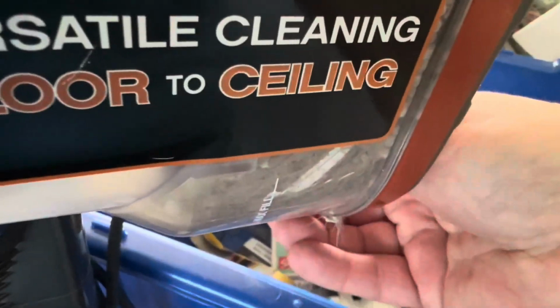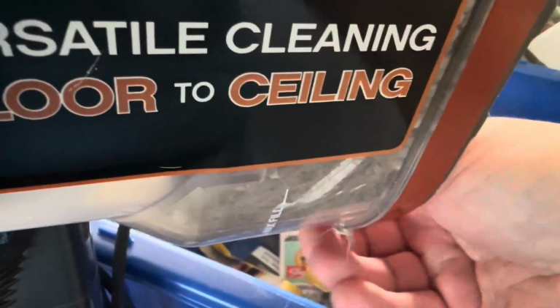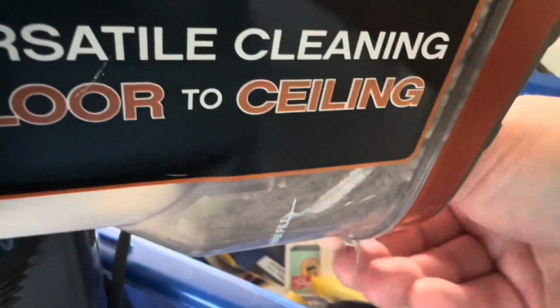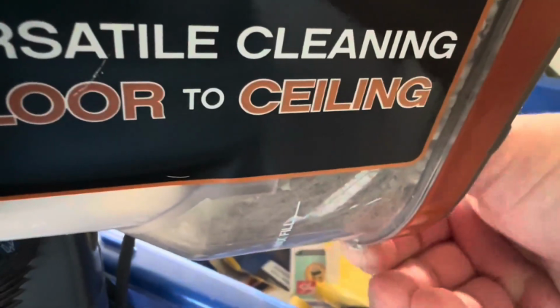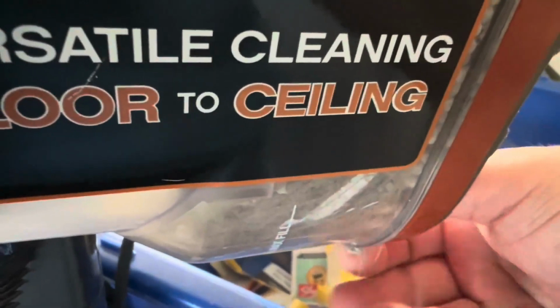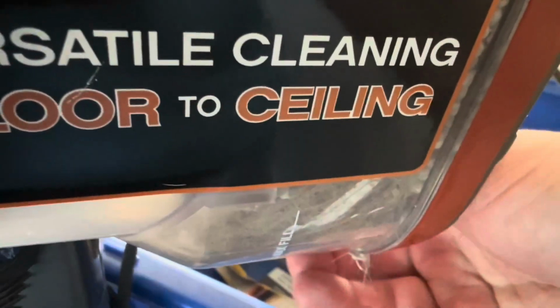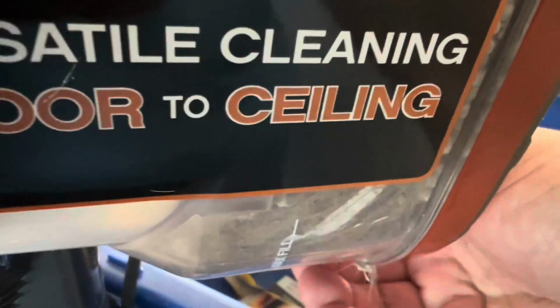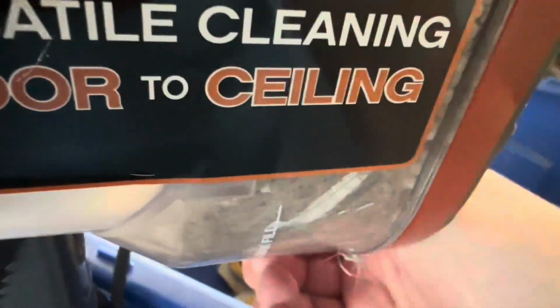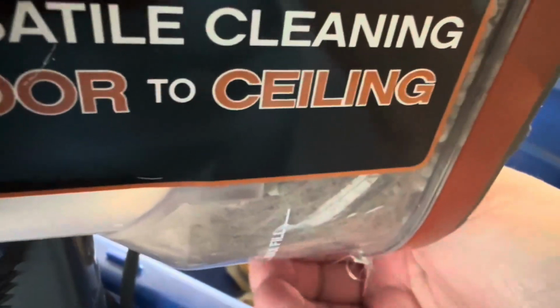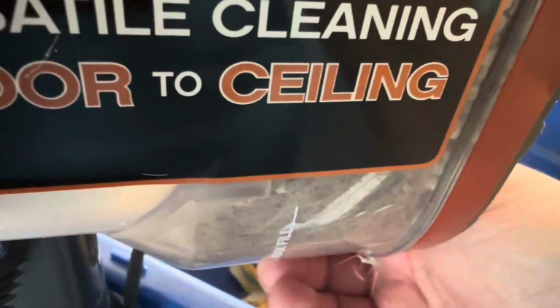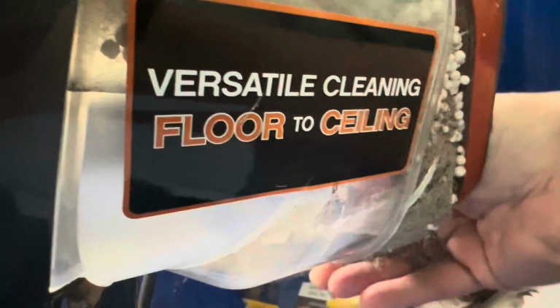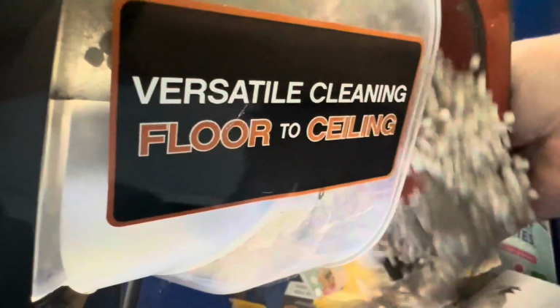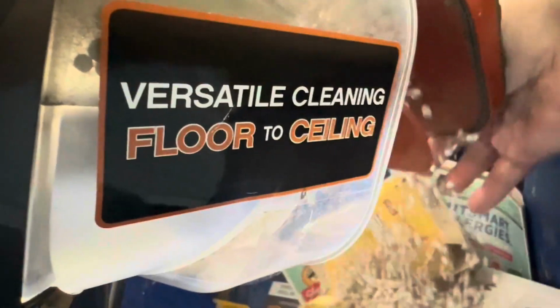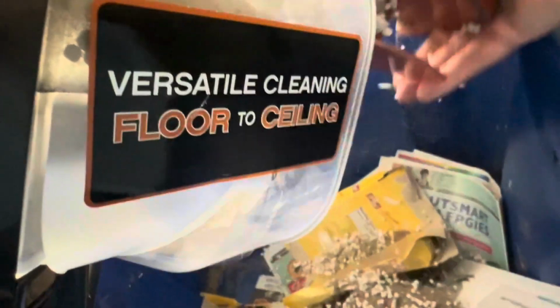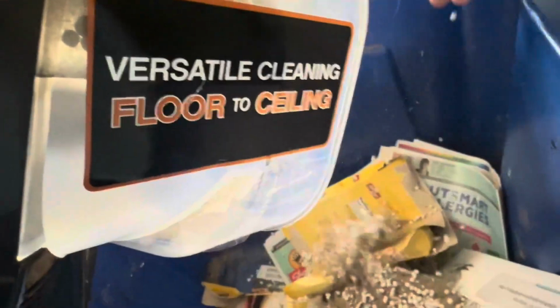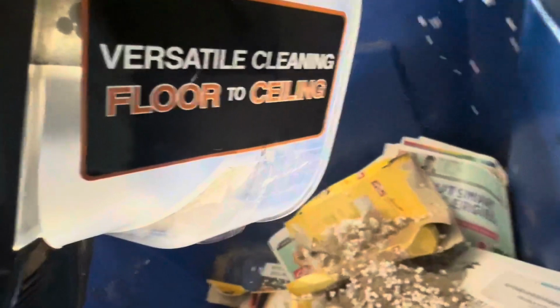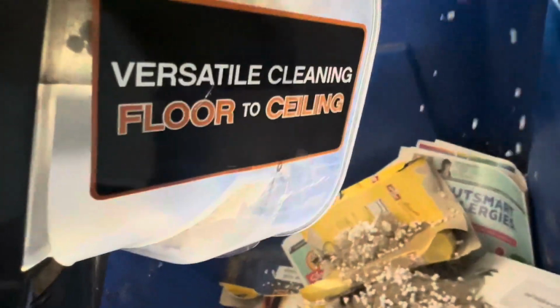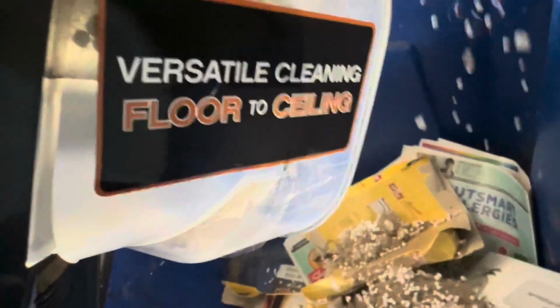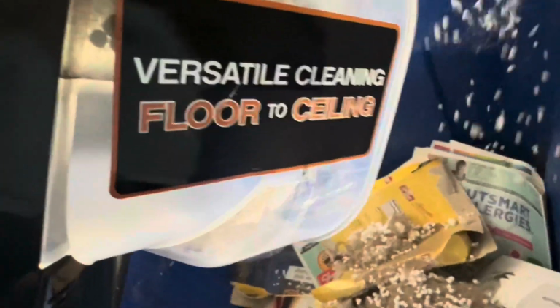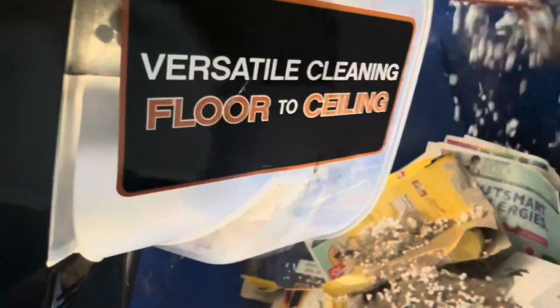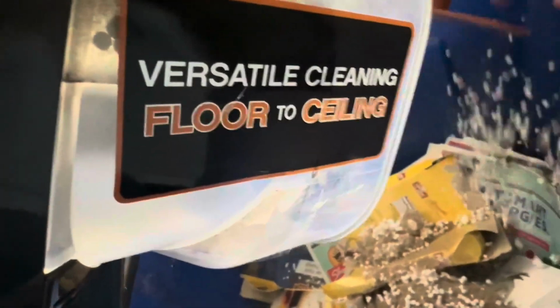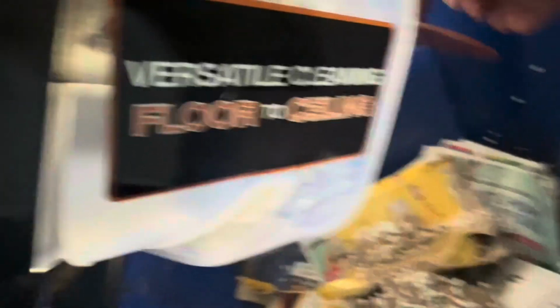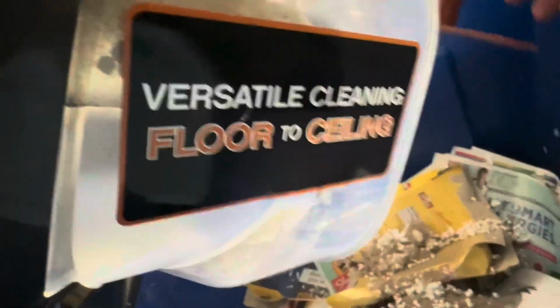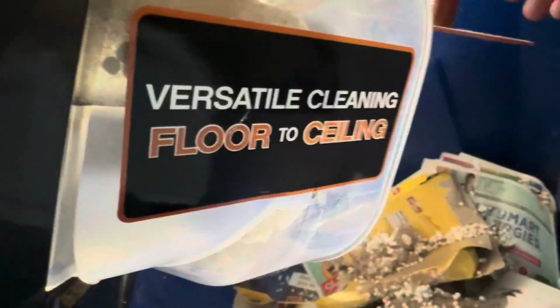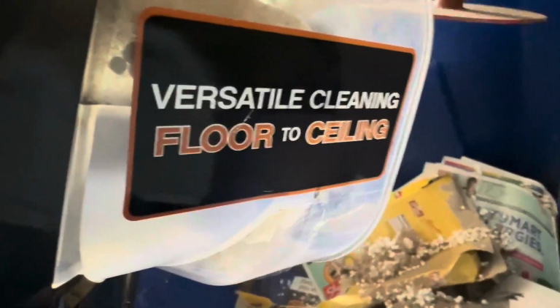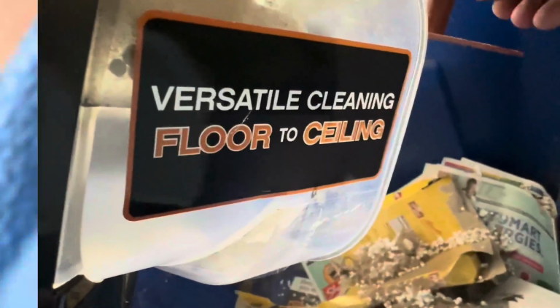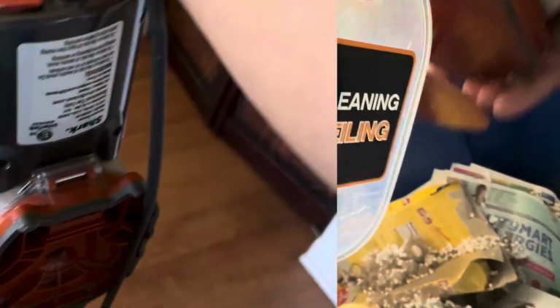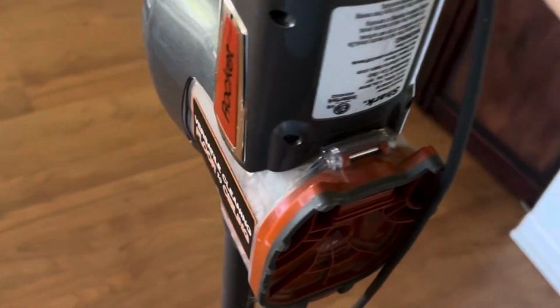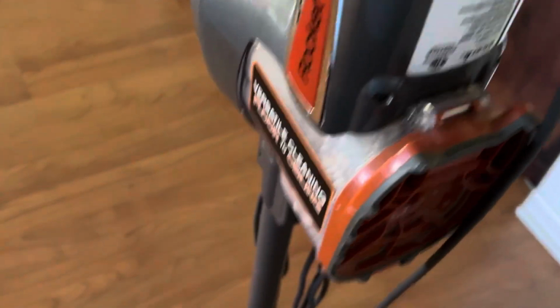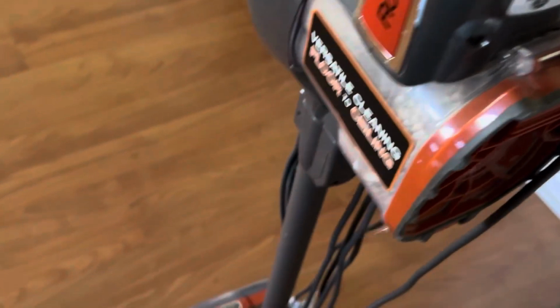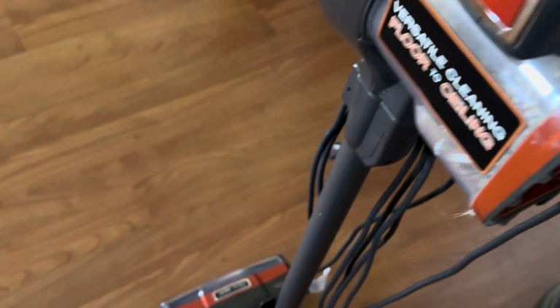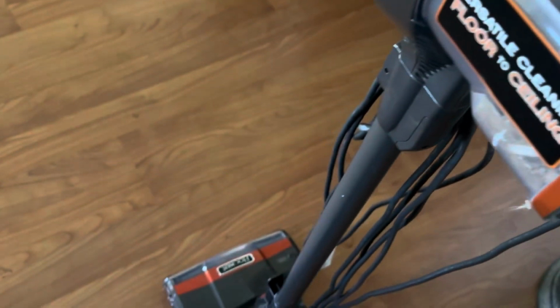I want to show you how easy it is to empty this. It's just a latch on the bottom and you just empty it out, and you simply close it and you're ready to go.